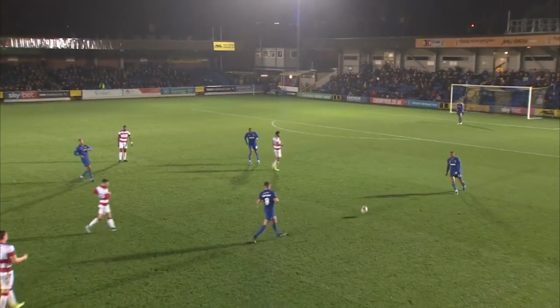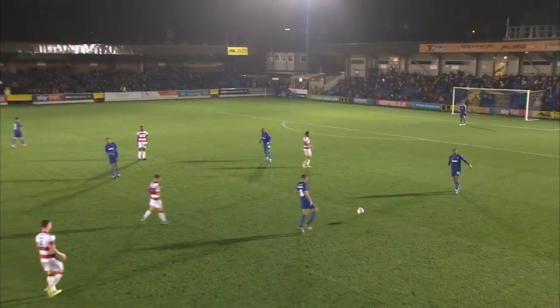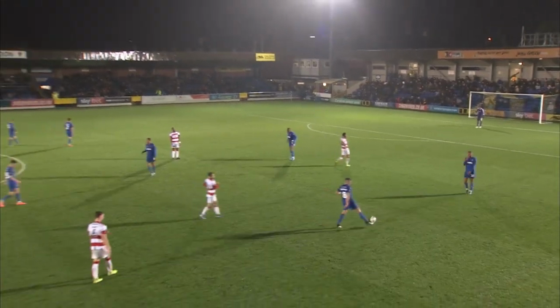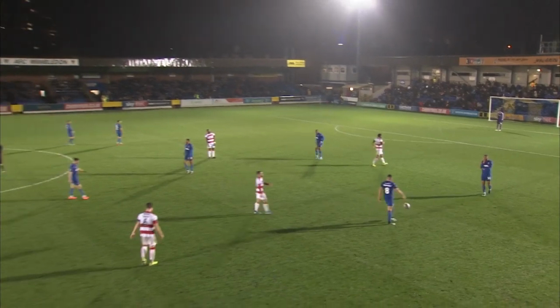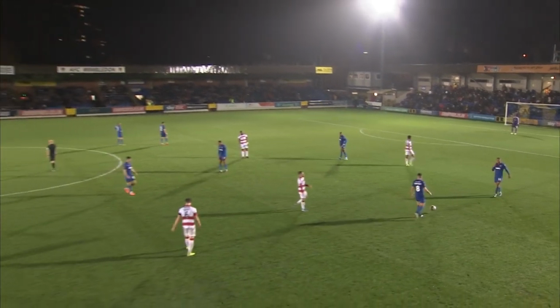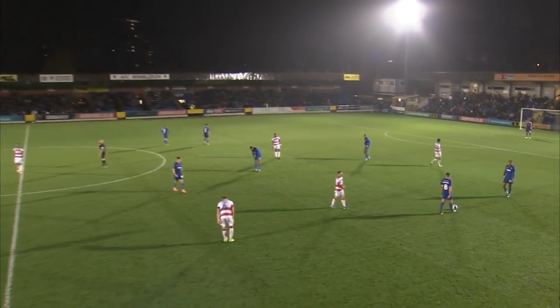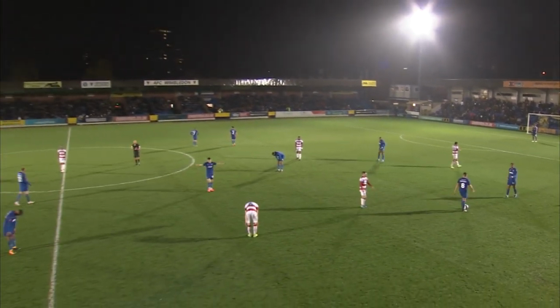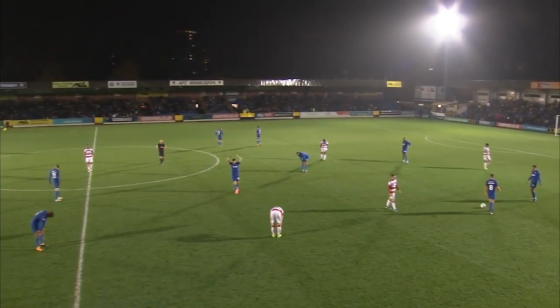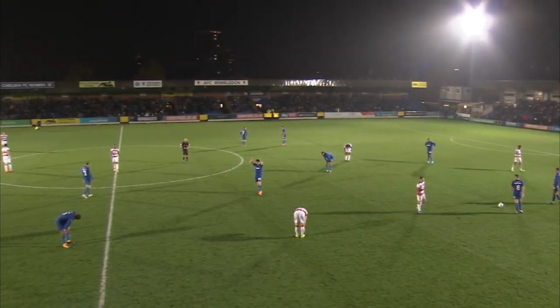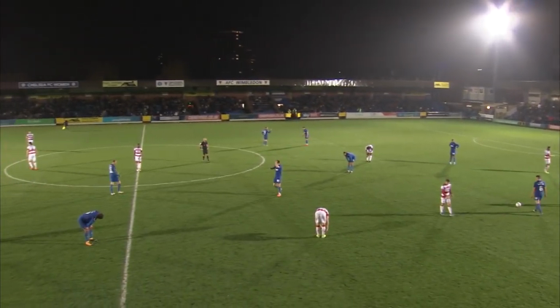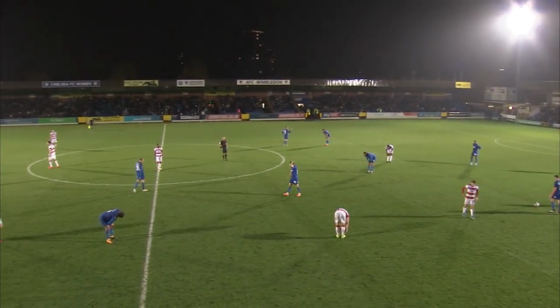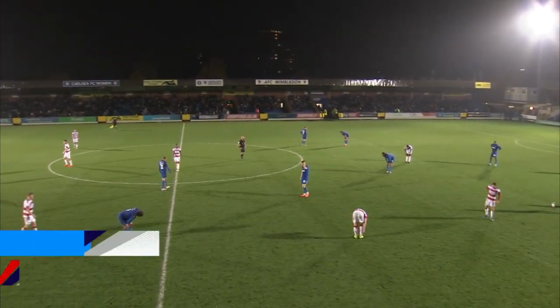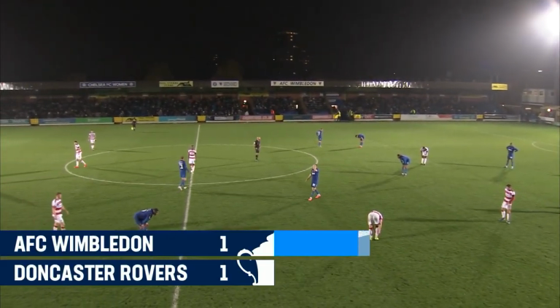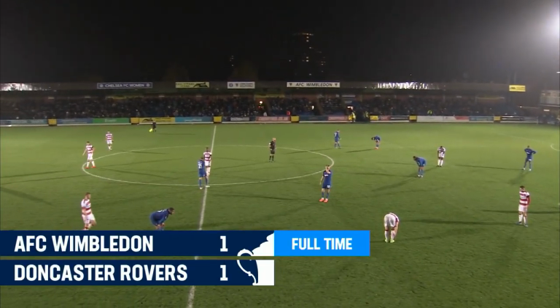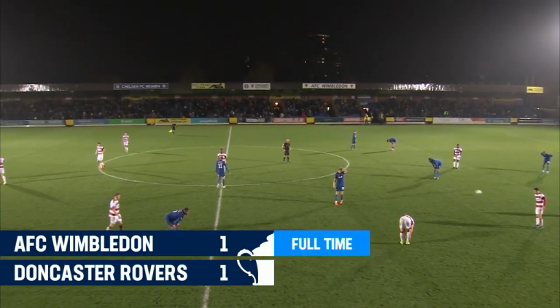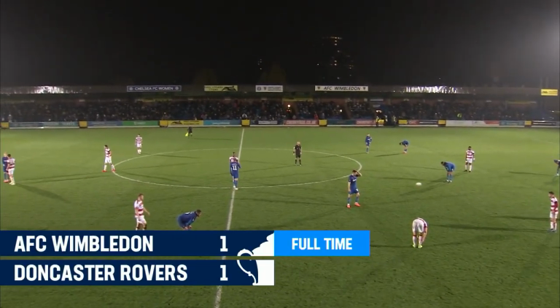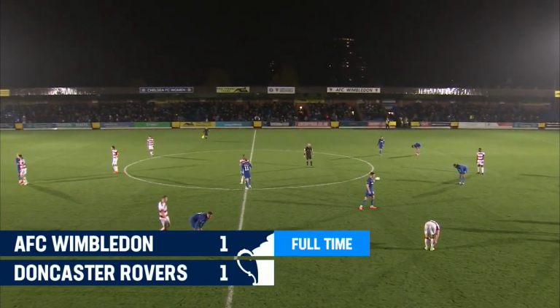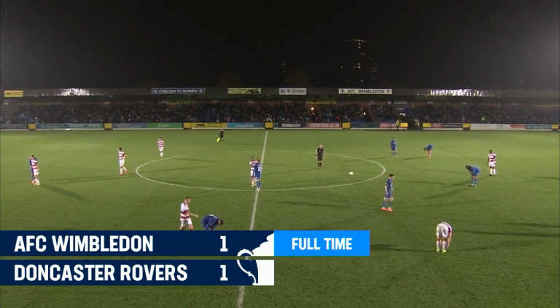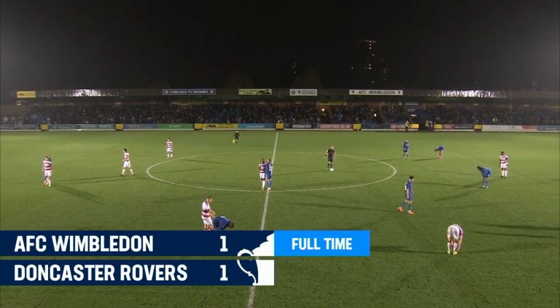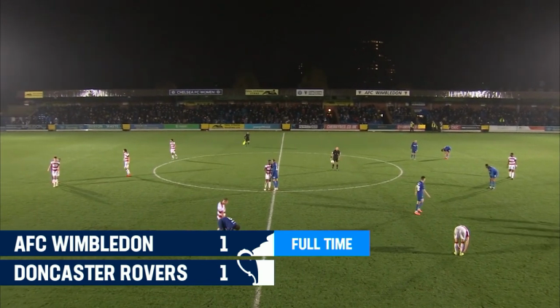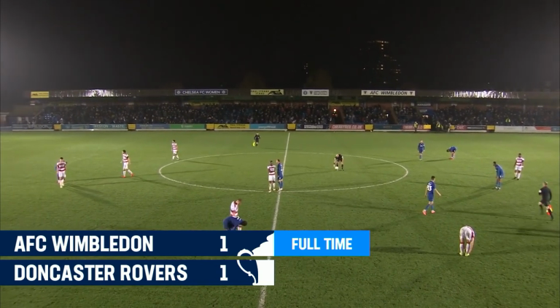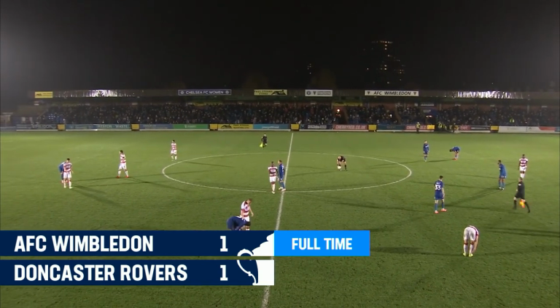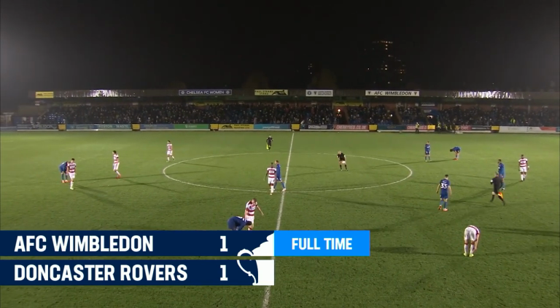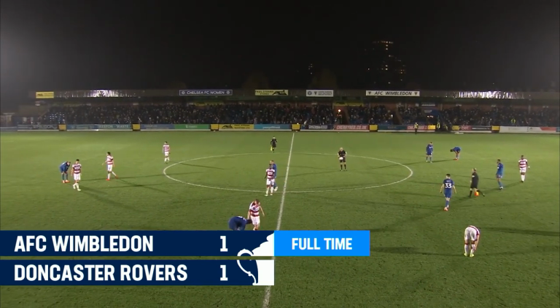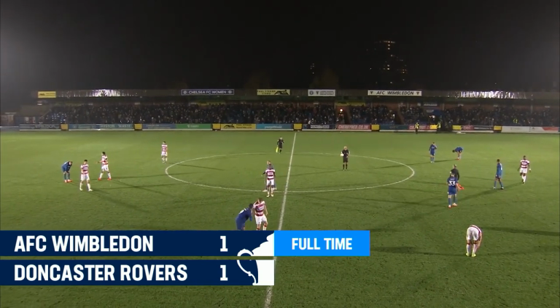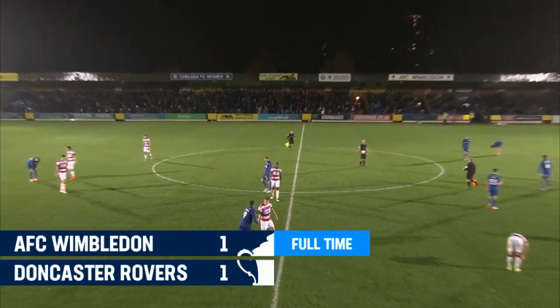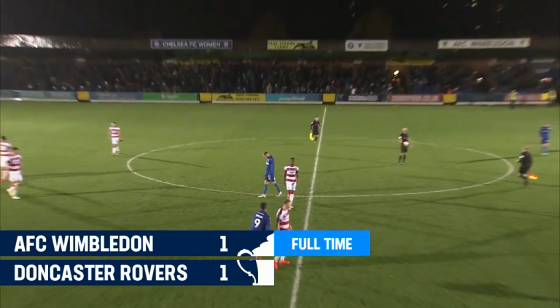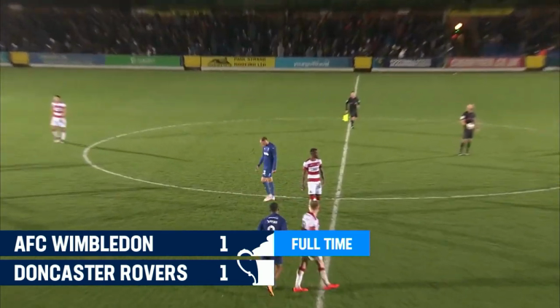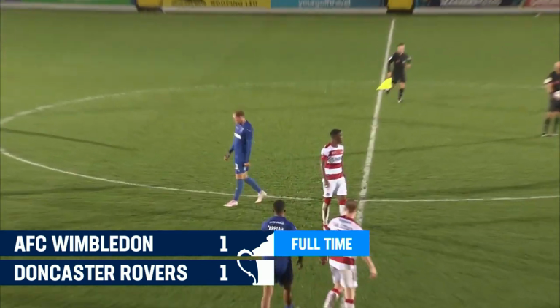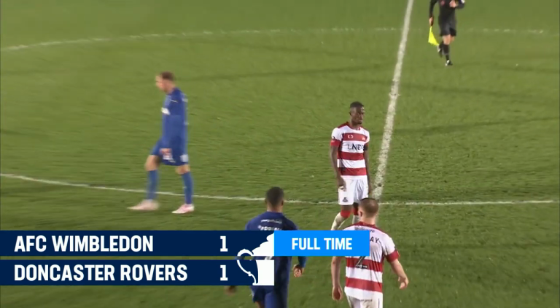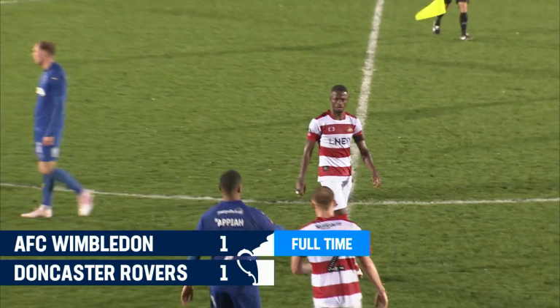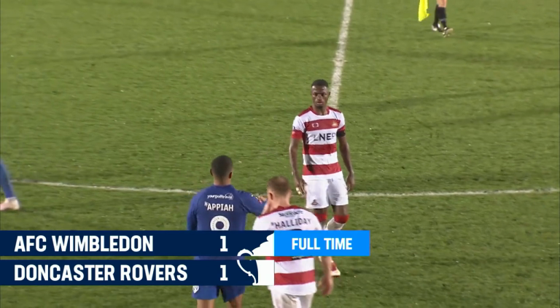And there's the final whistle. They're gonna have to try again. Wimbledon had been in front, but Anderson's header saving Doncaster. And they go back to Yorkshire.